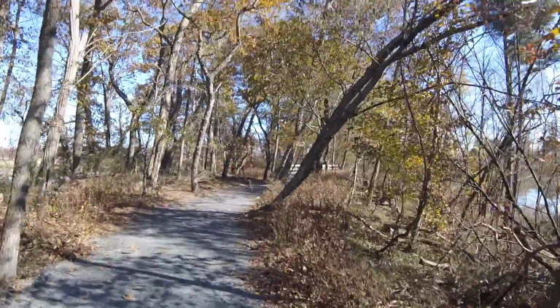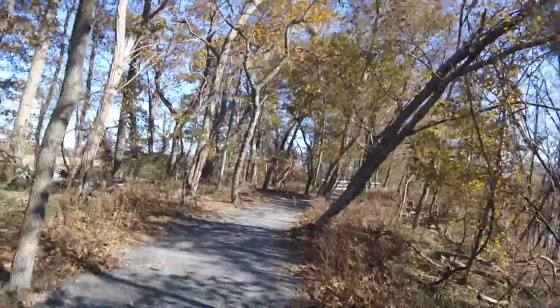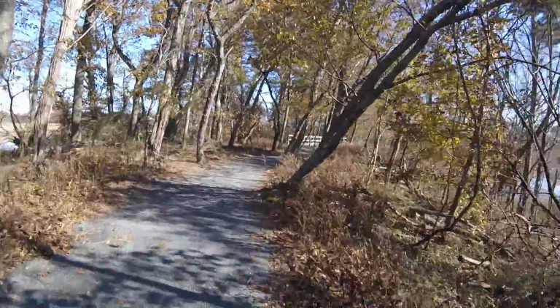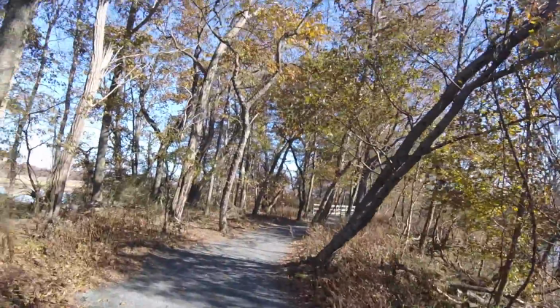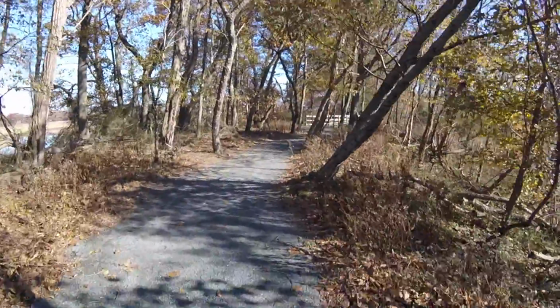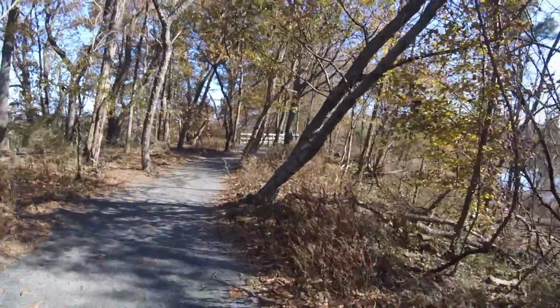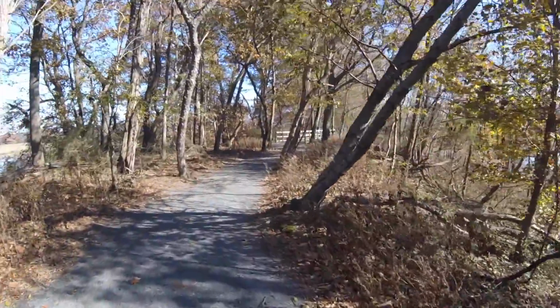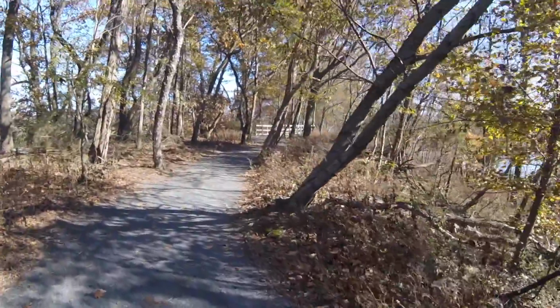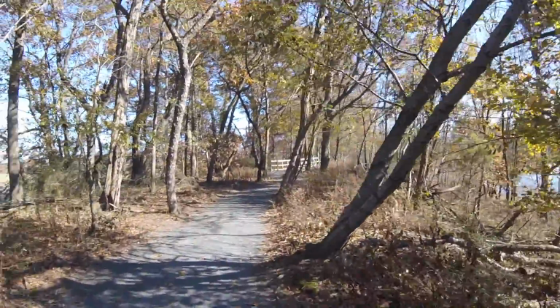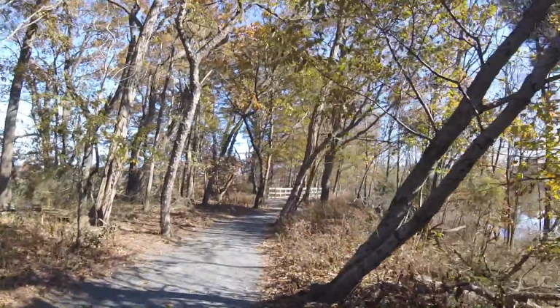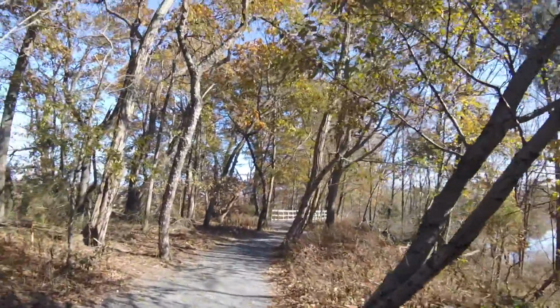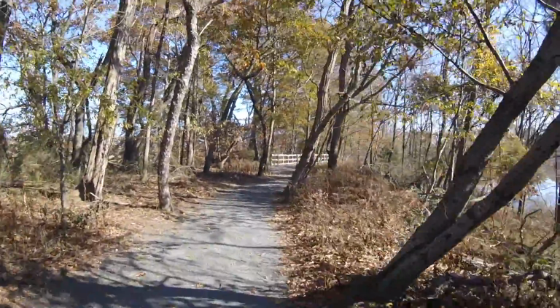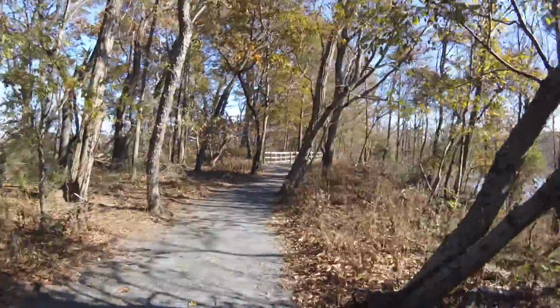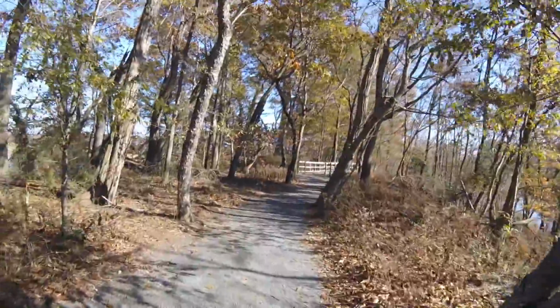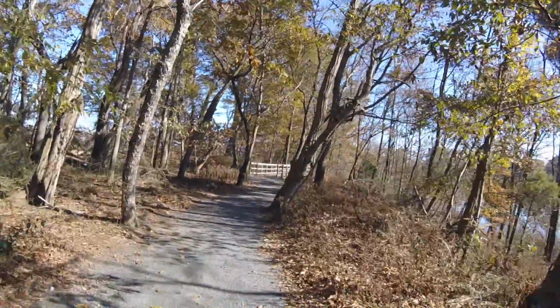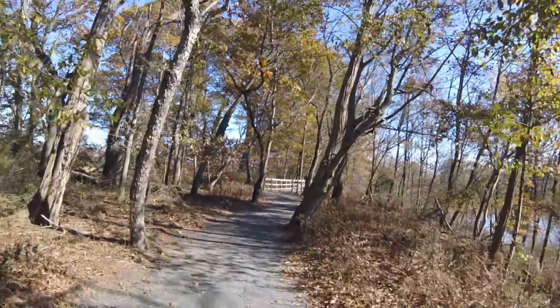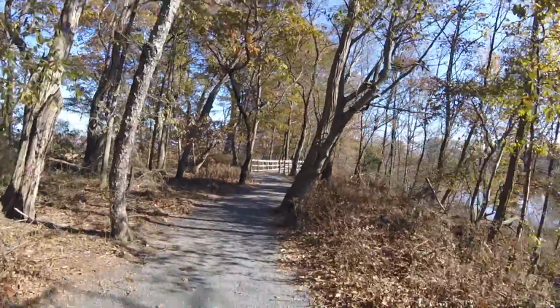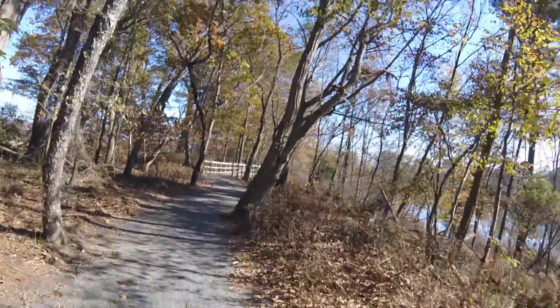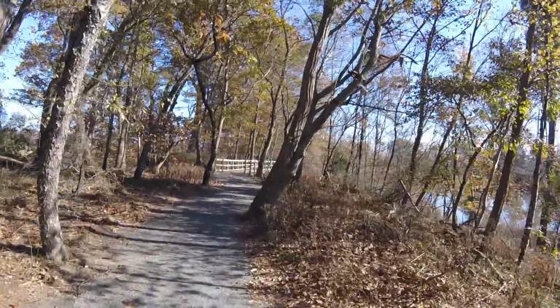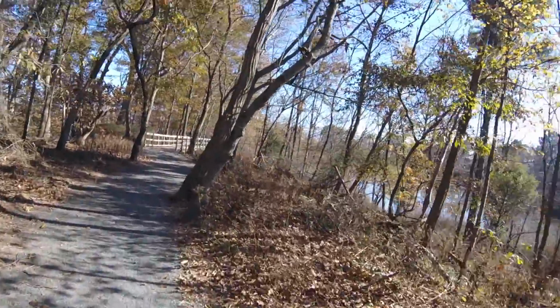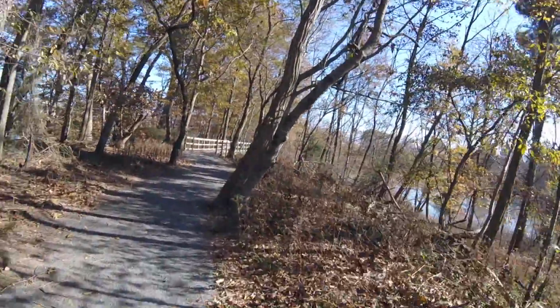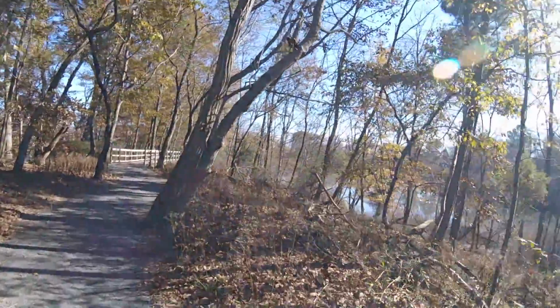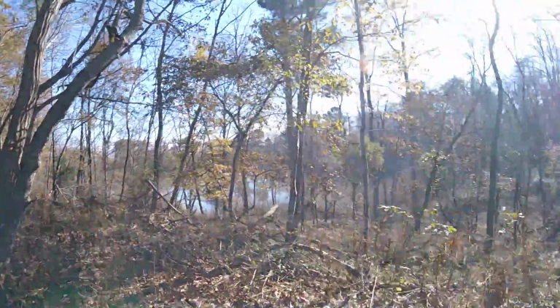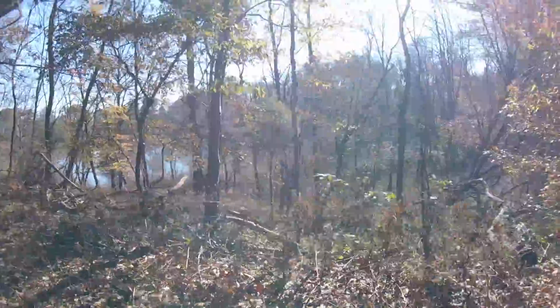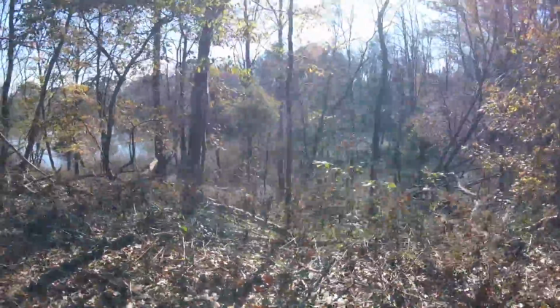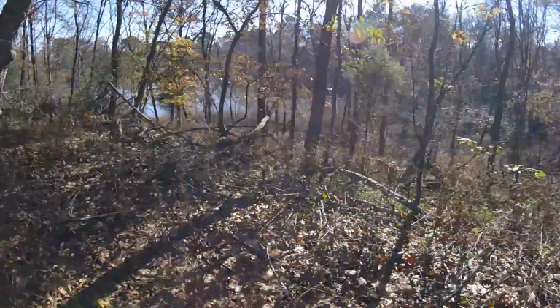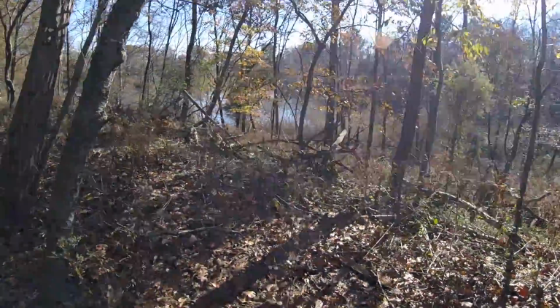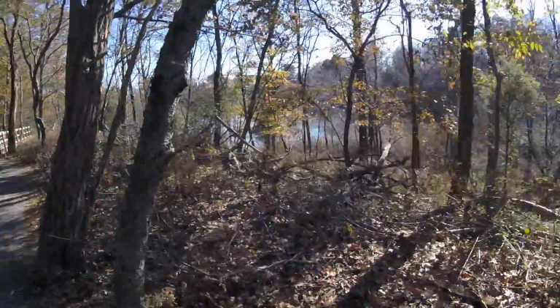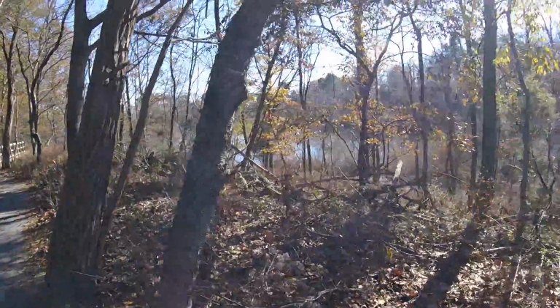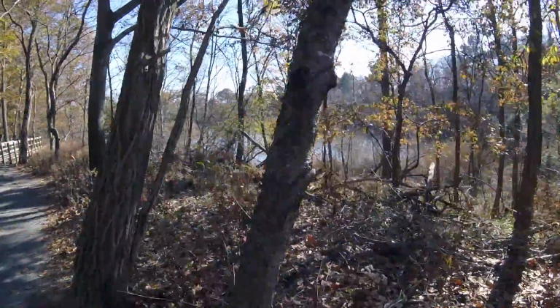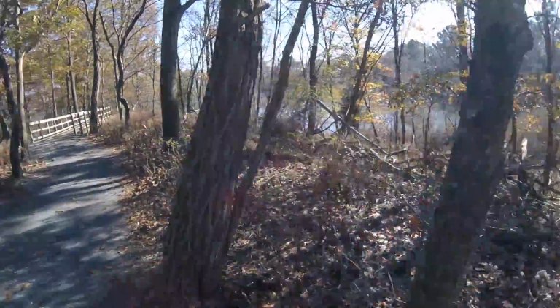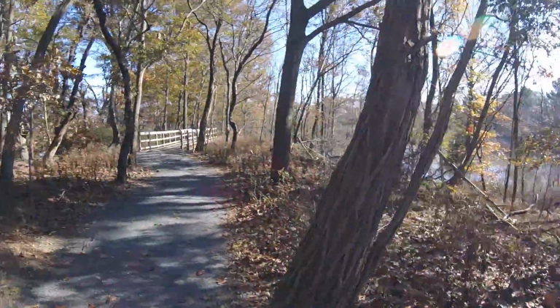So we started today's adventure trying to find a new place to fish, and it looks like we may have found something. A lot of this area is marshy though, so we have to be careful going down next to the water.